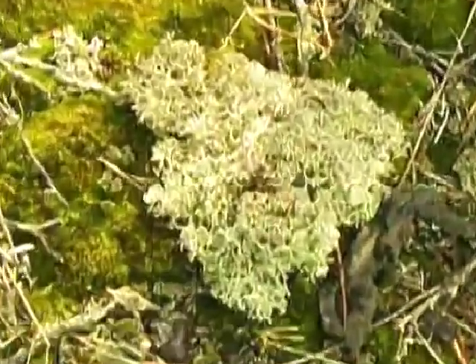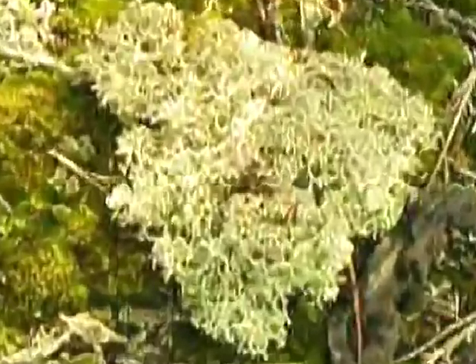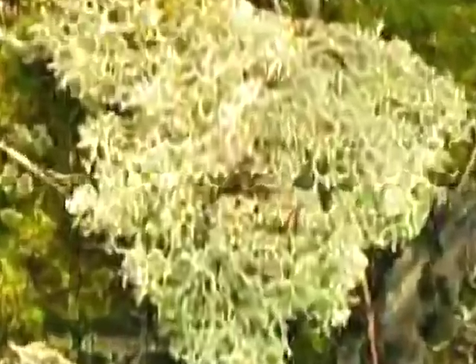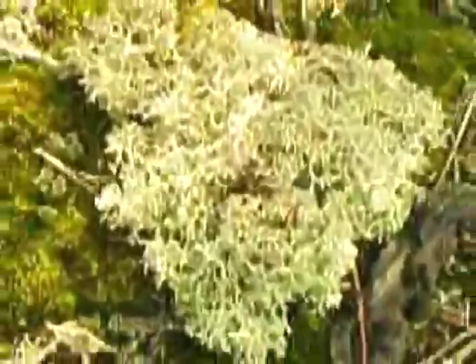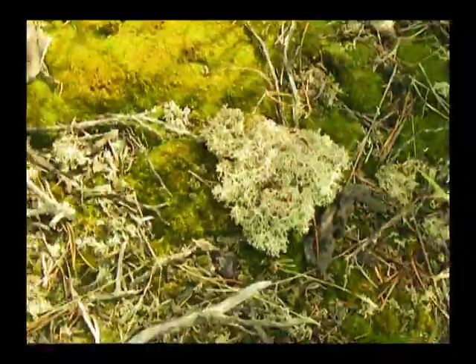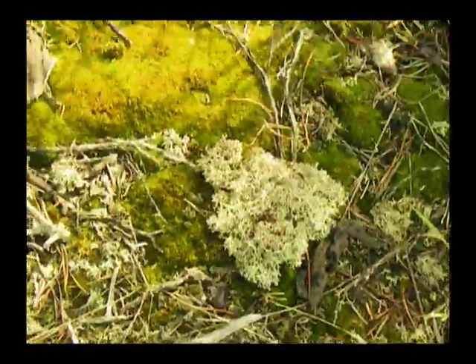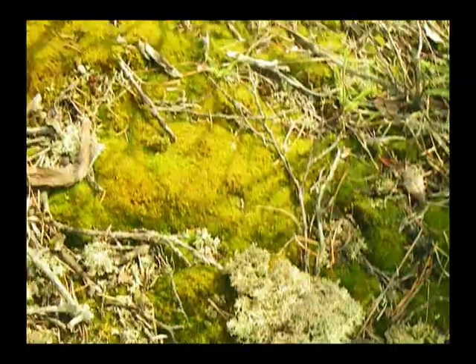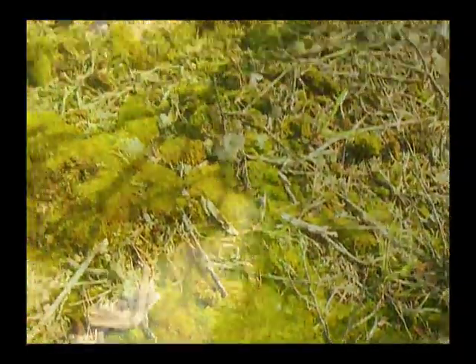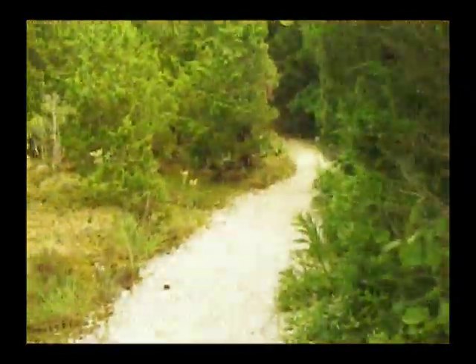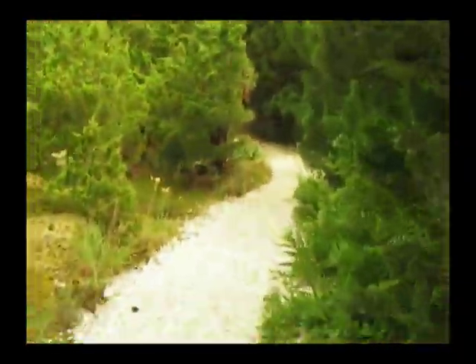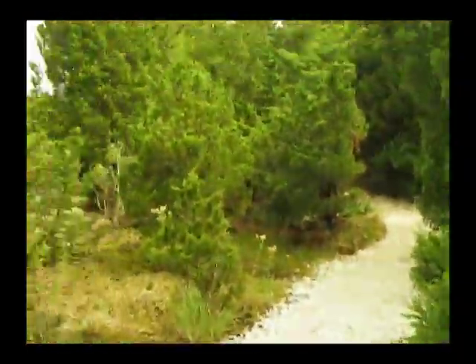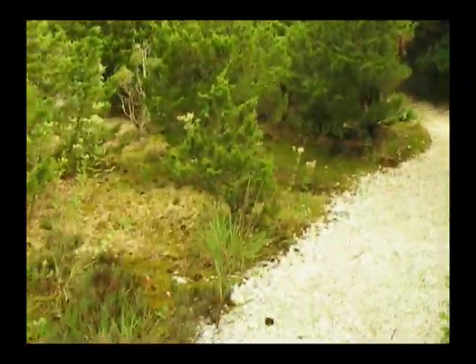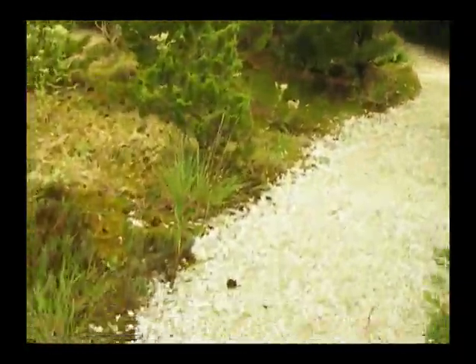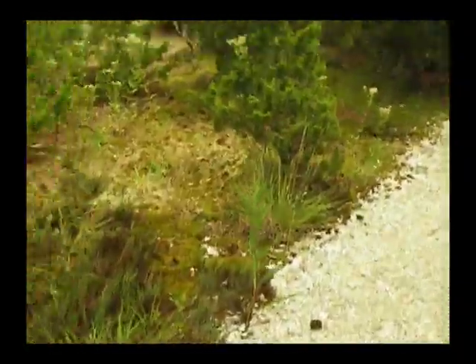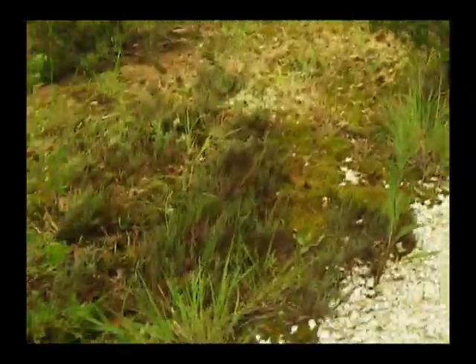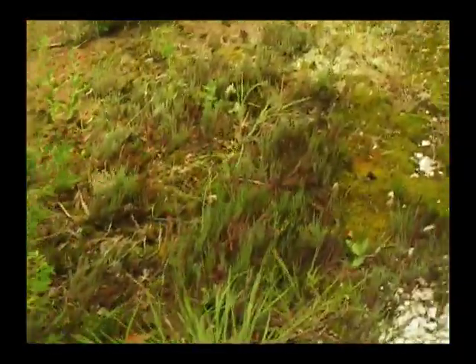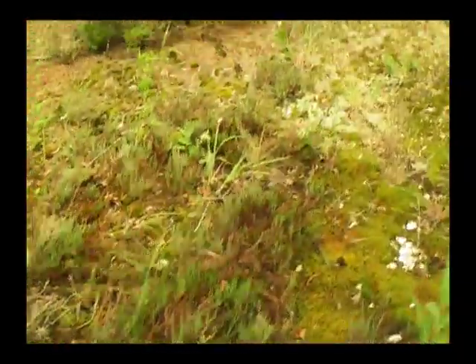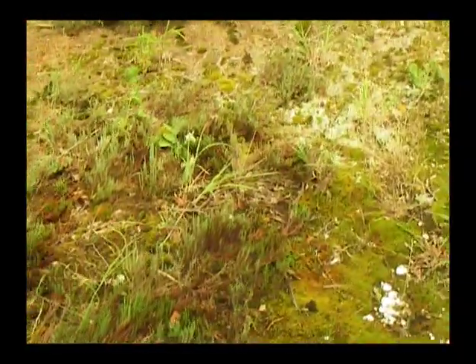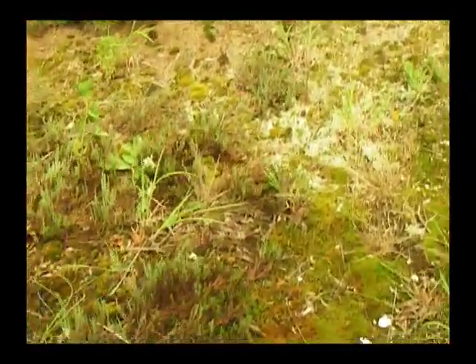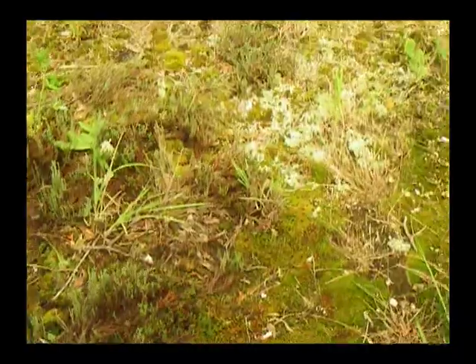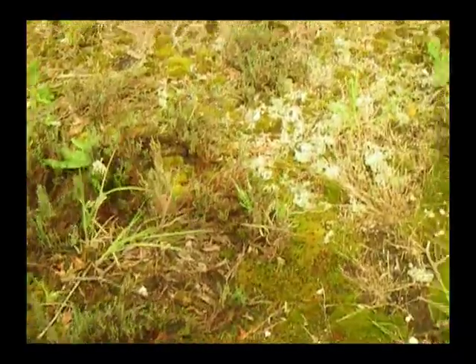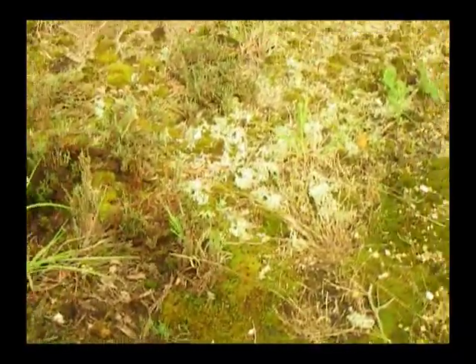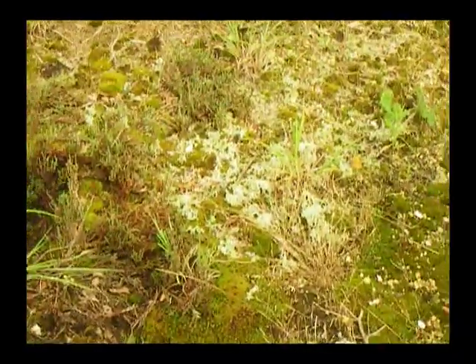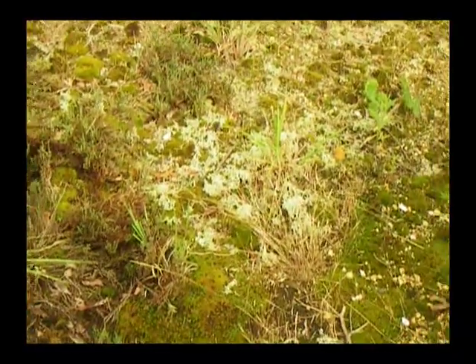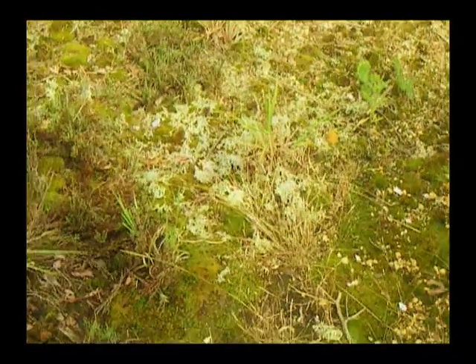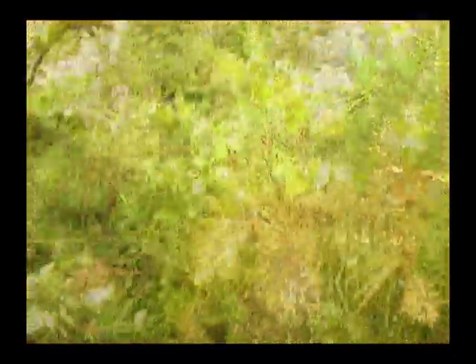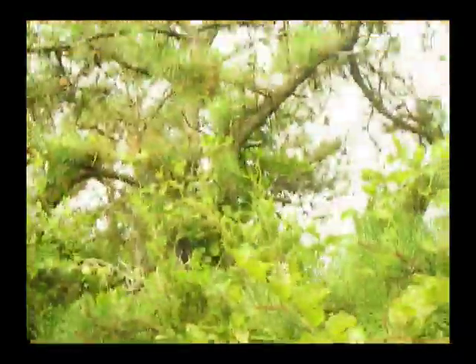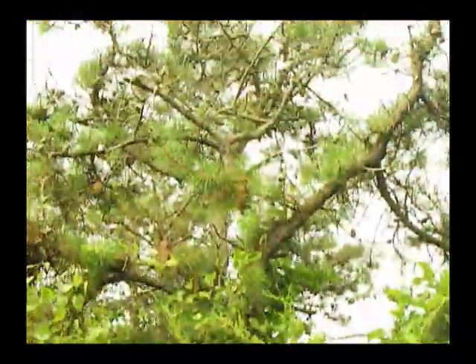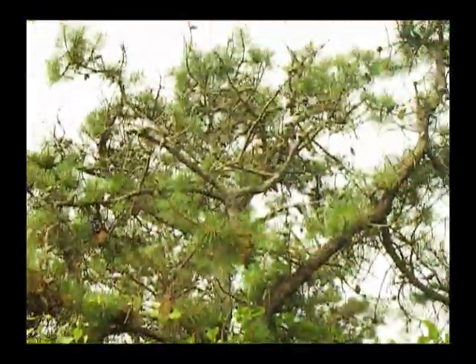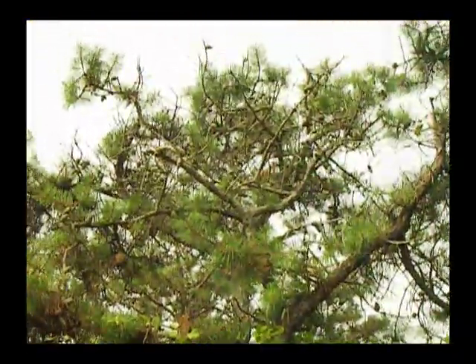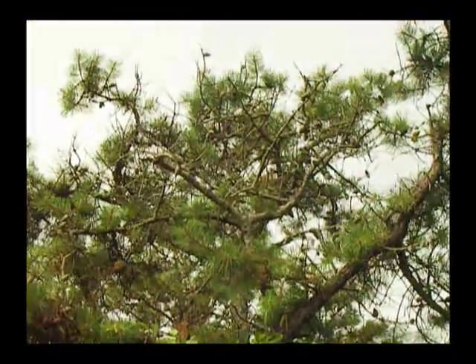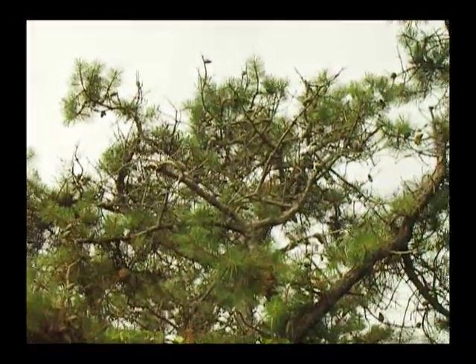Lichens, which are like green plants without true root system, are commonly found among the beech heather. True lichen. That's it. That's the Pine Barrens.